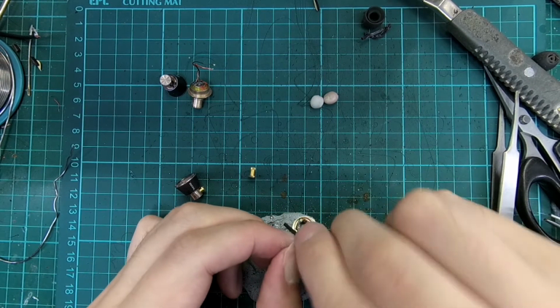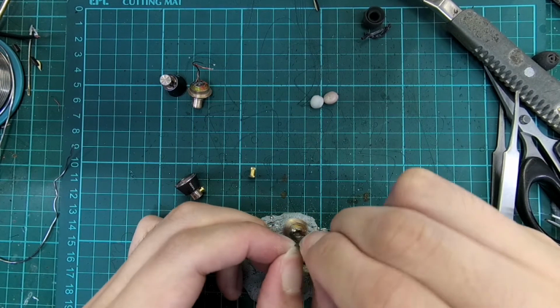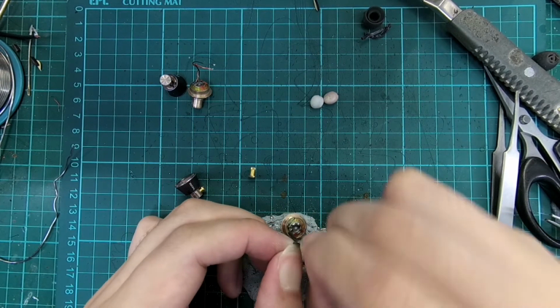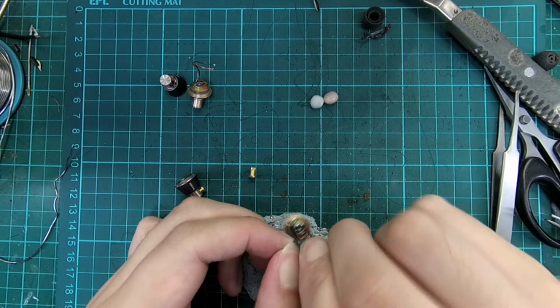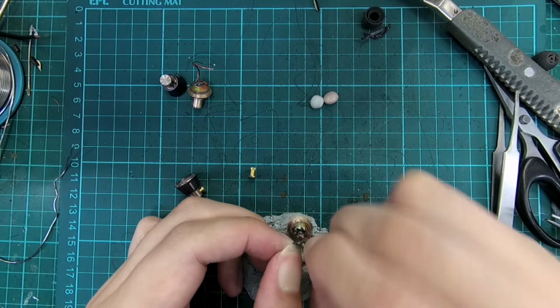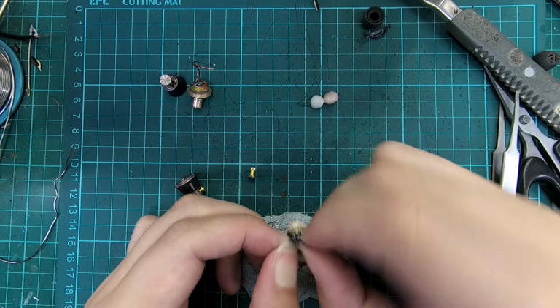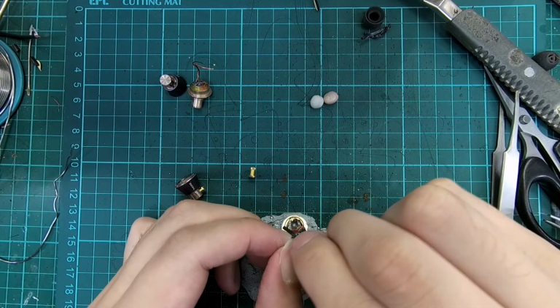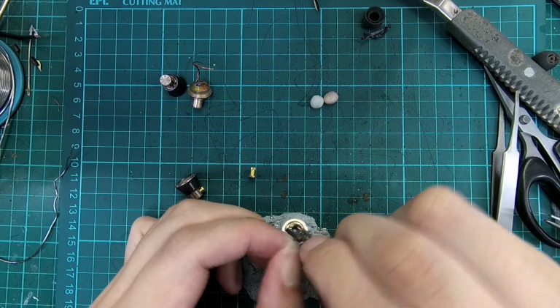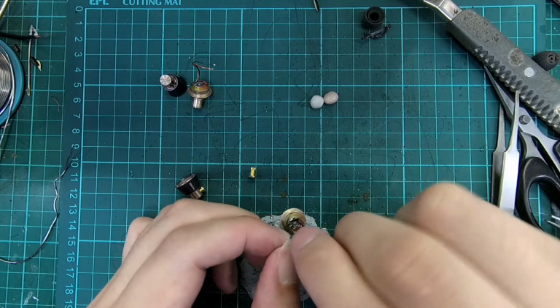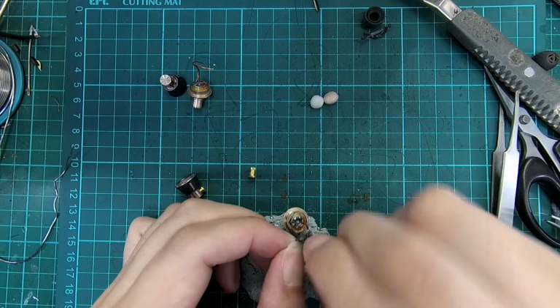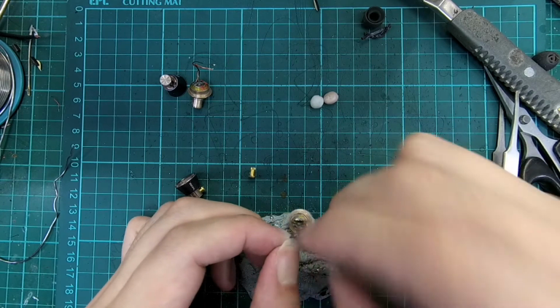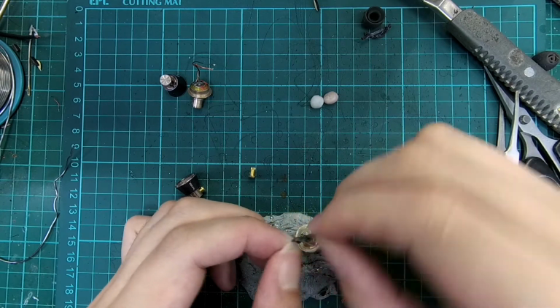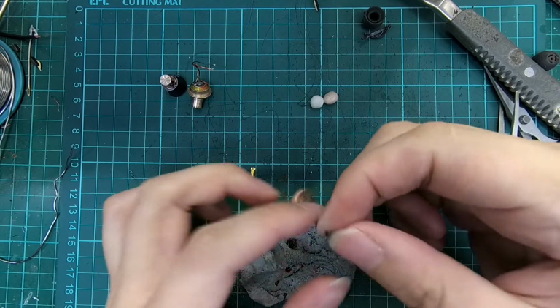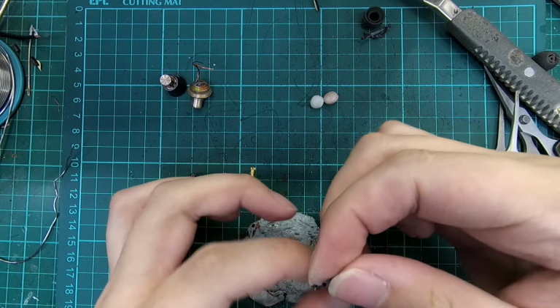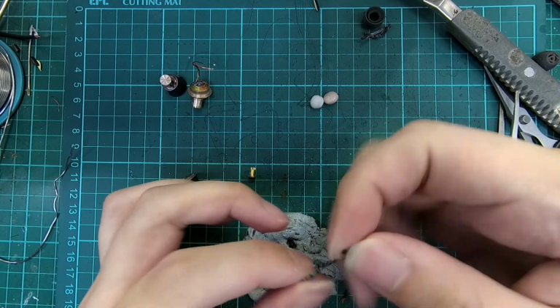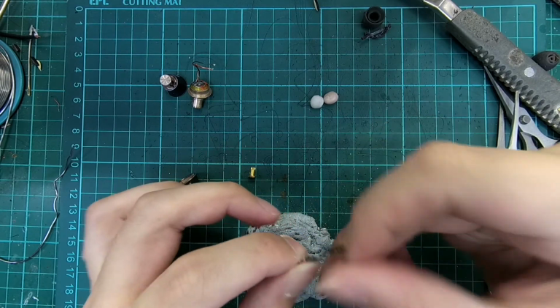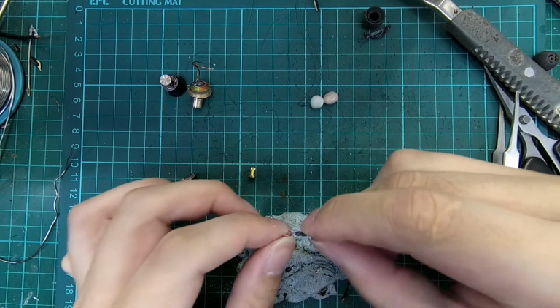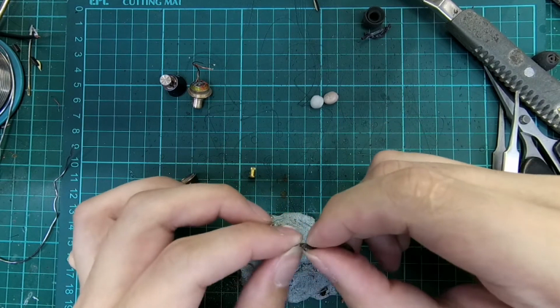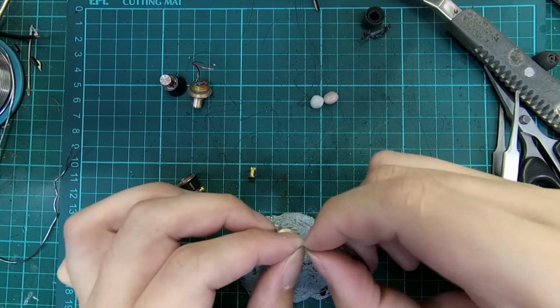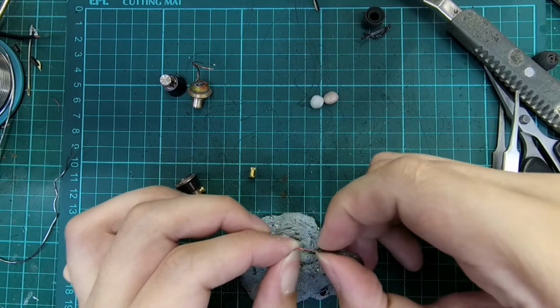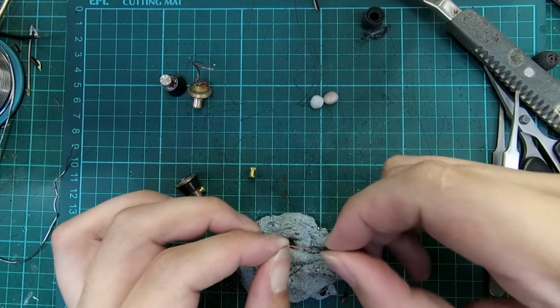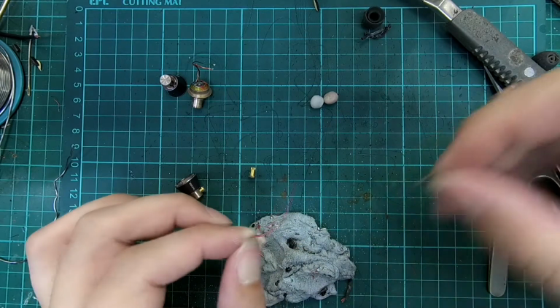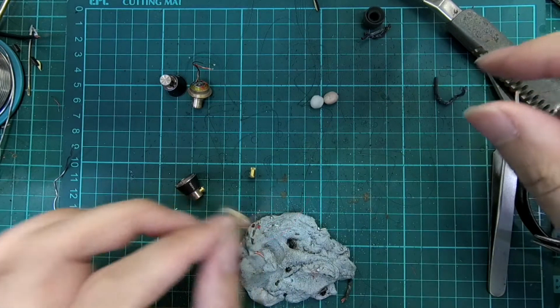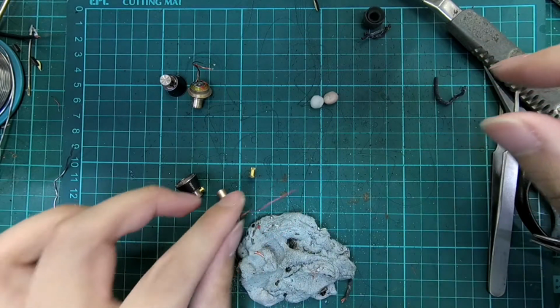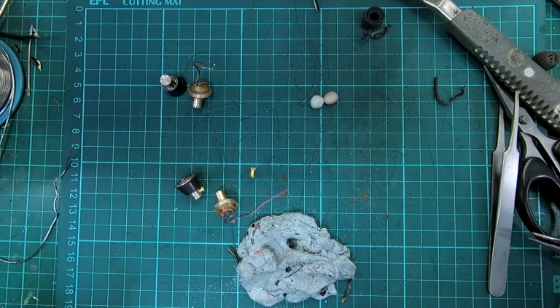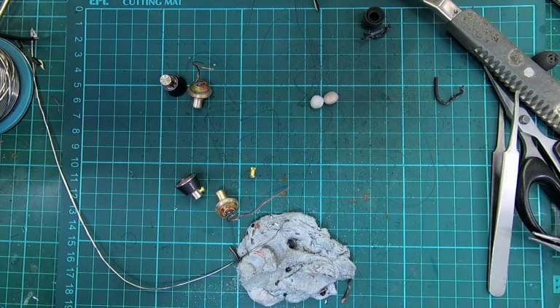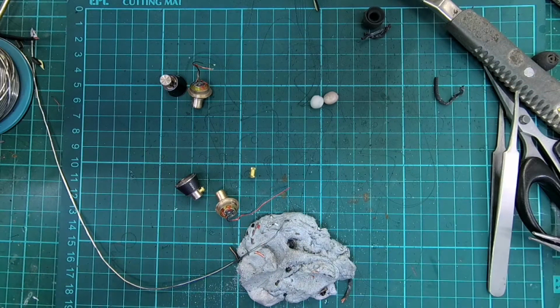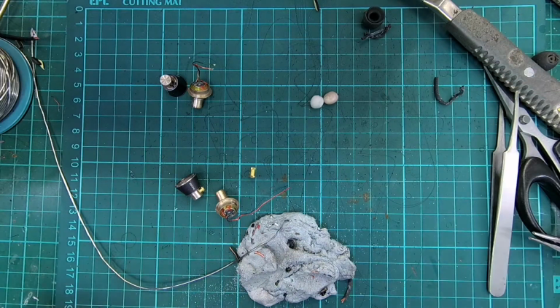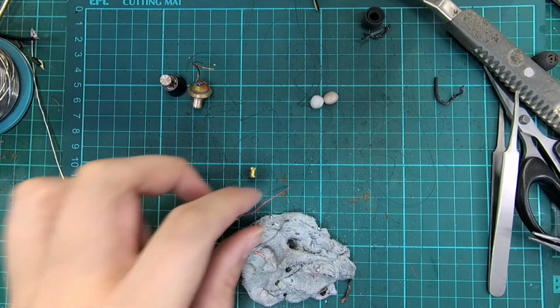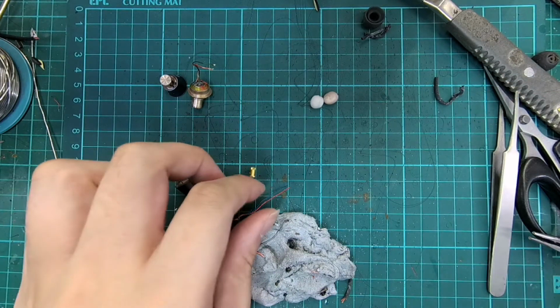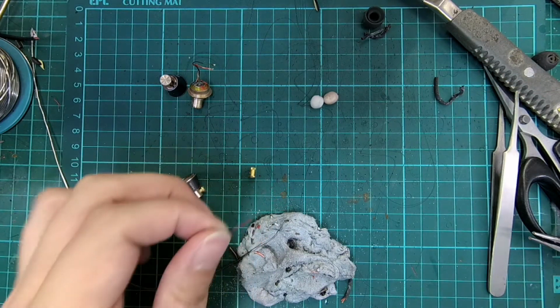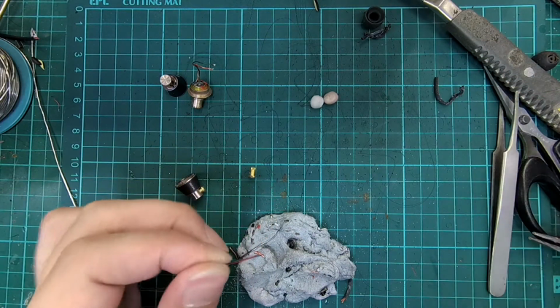Untie the cable and remove the cable sleeve to expose the internal wires. Tin the wires and prepare the connectors for soldering.